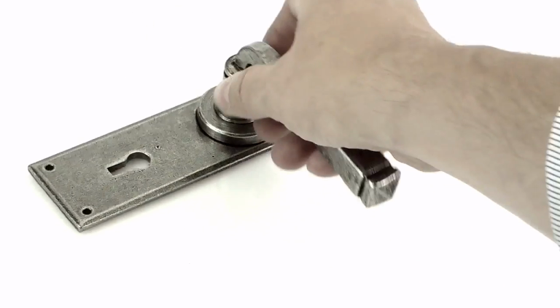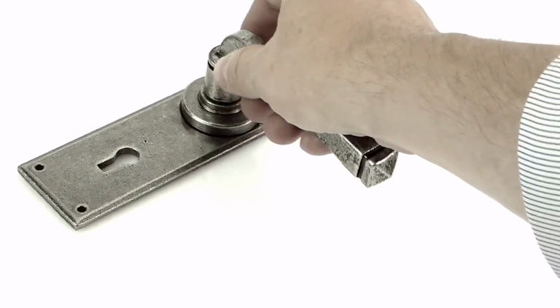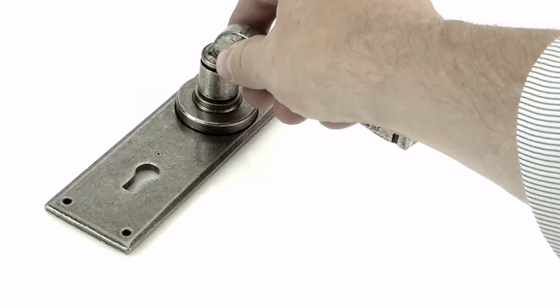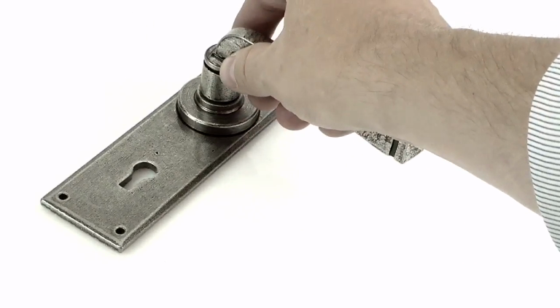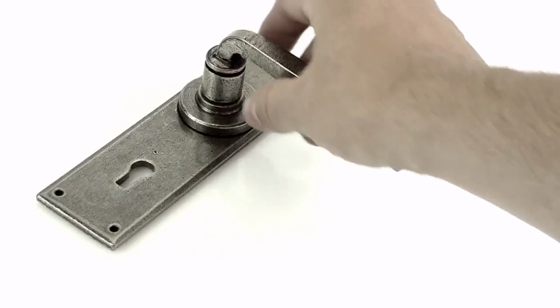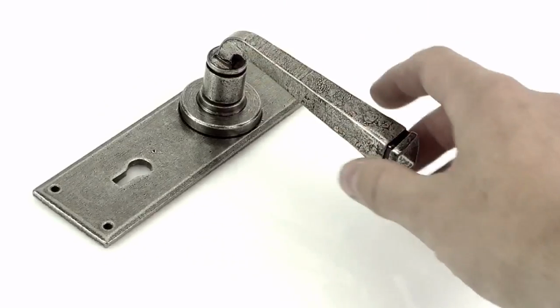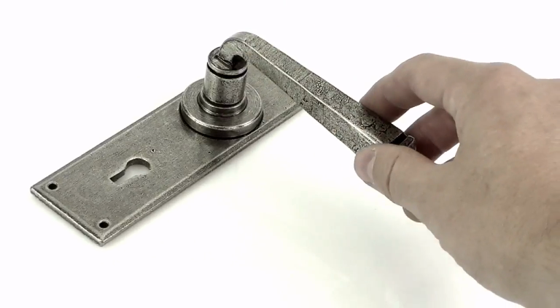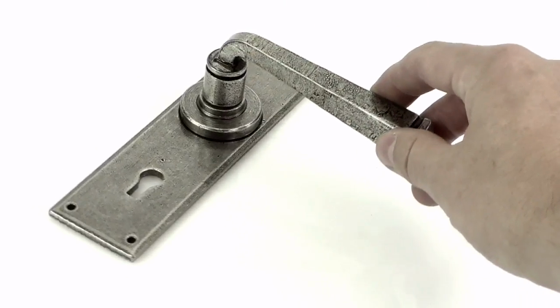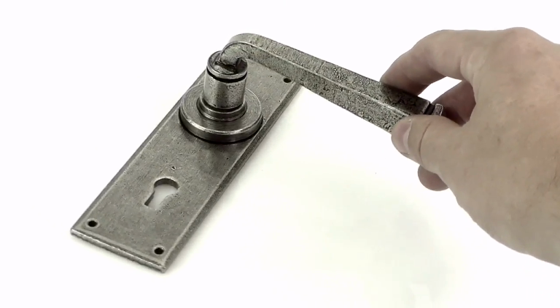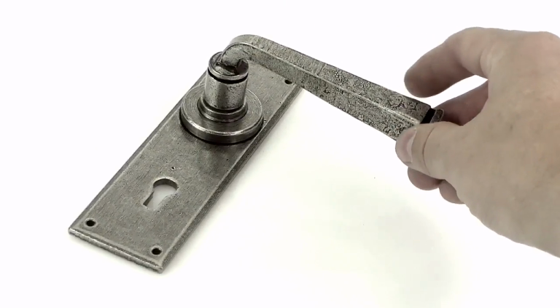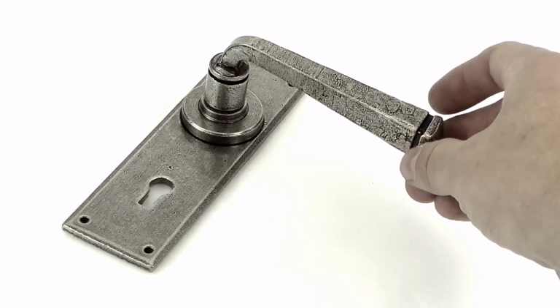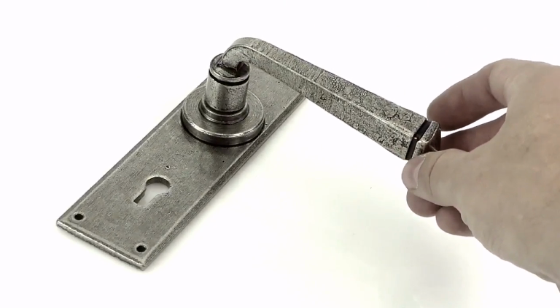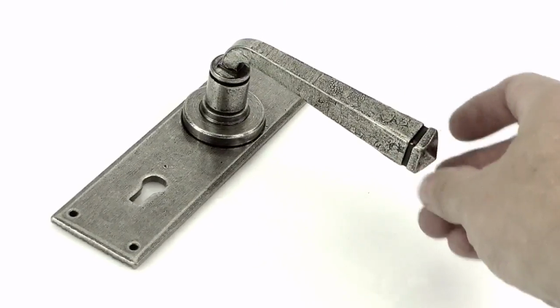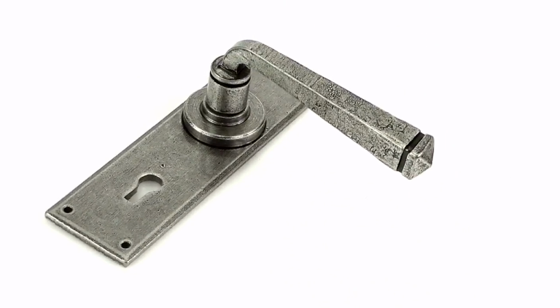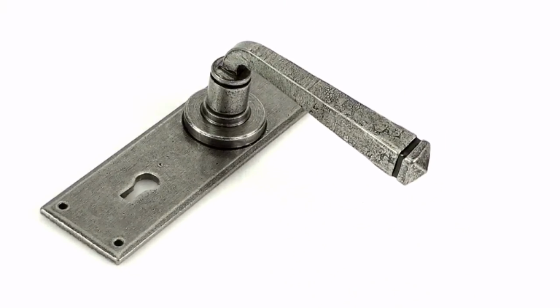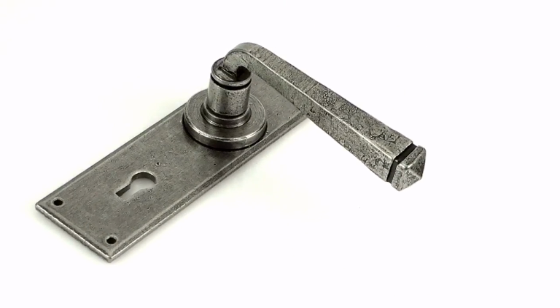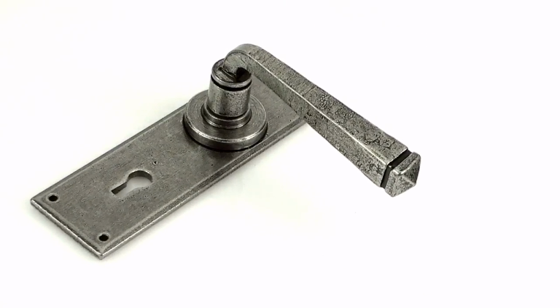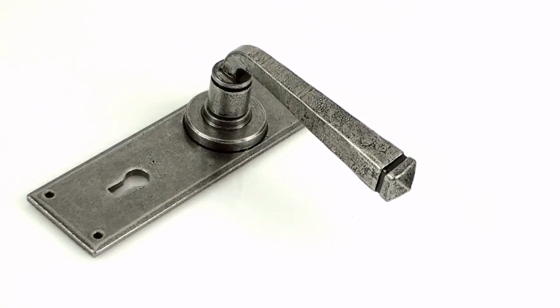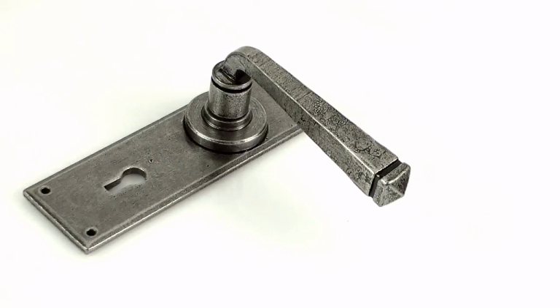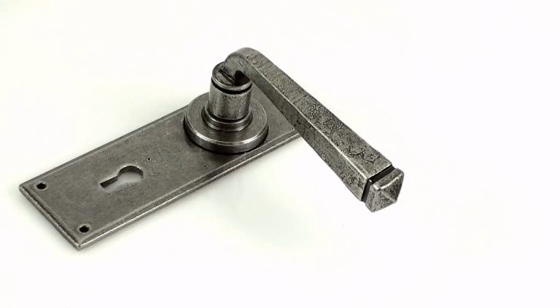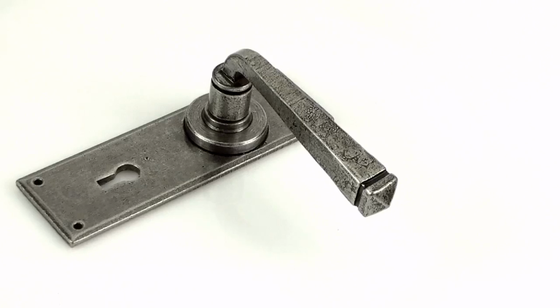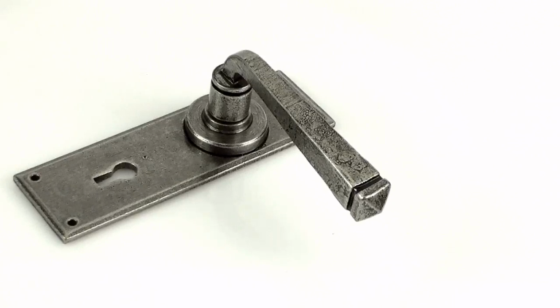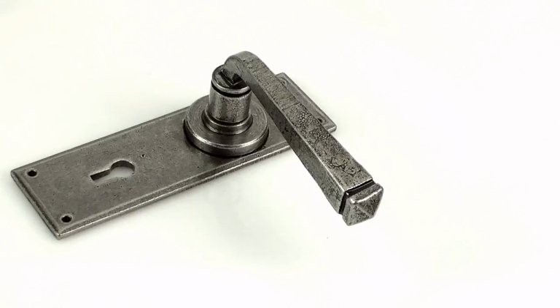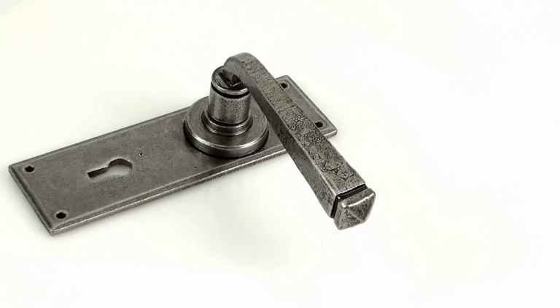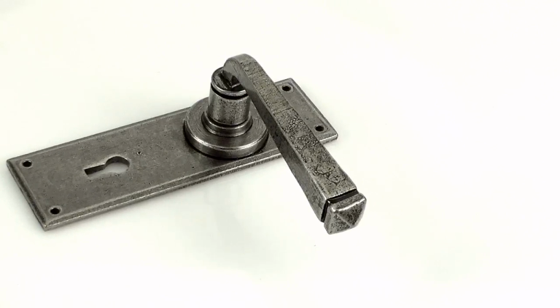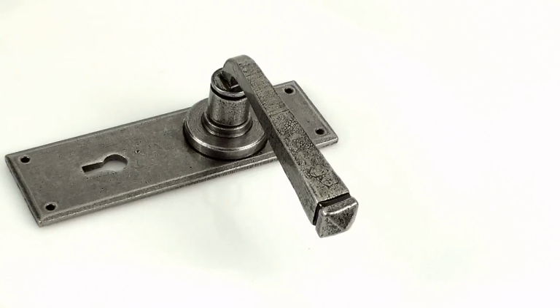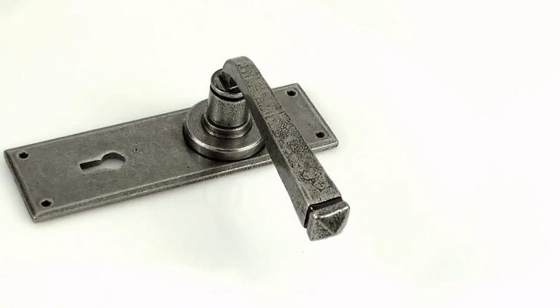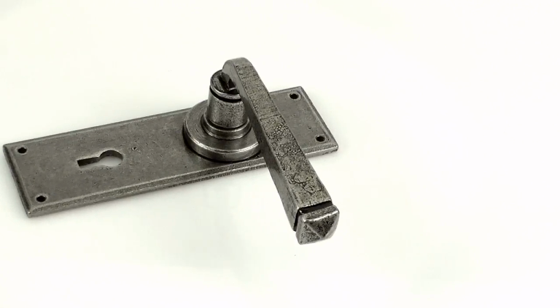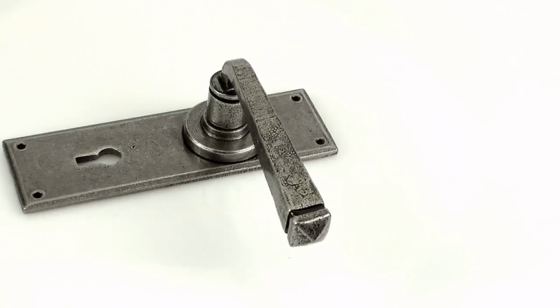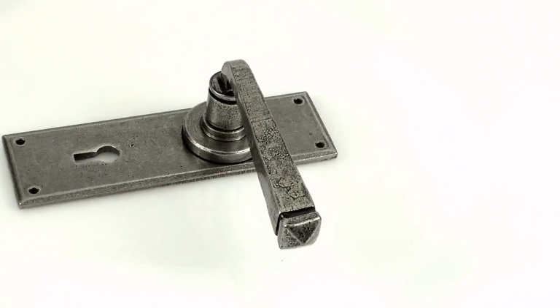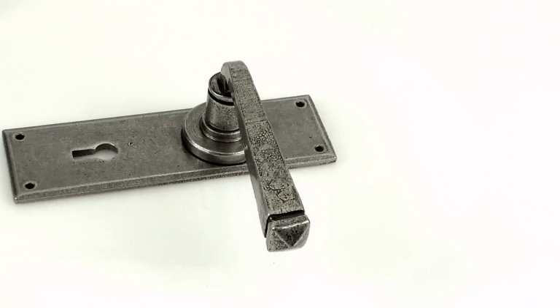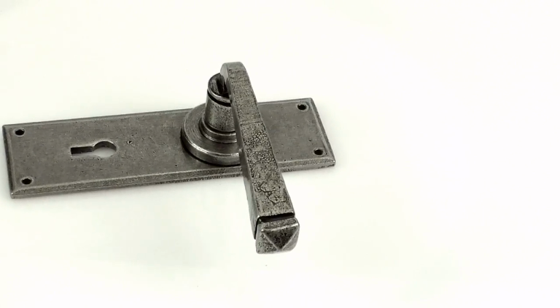It comes as a sprung handle, available in a lock or a latch version. It comes with all the screws and the spindle for the two handles to join together through the door.